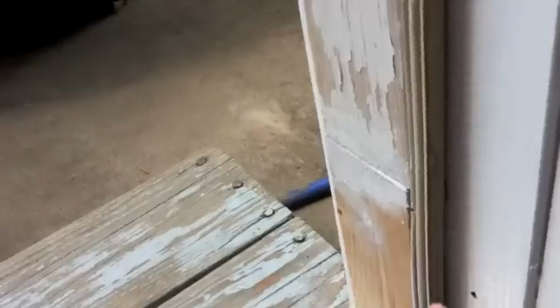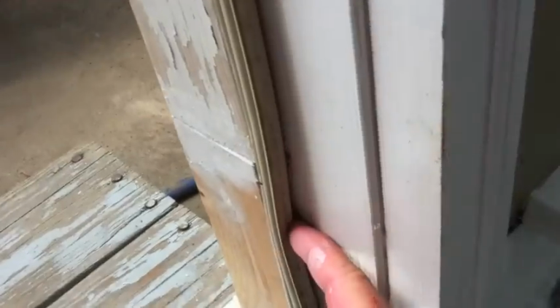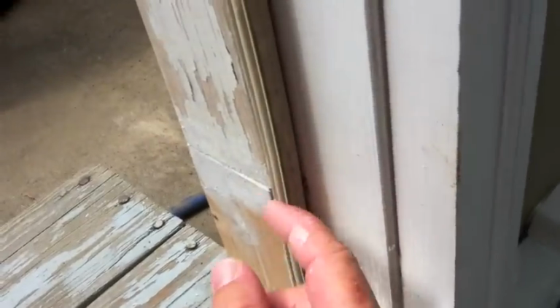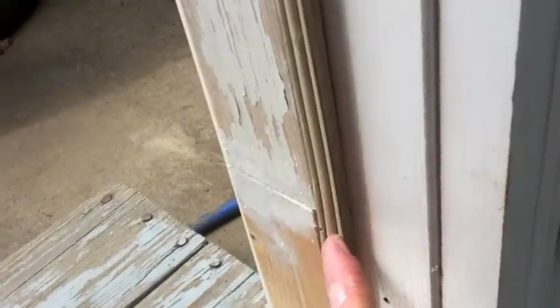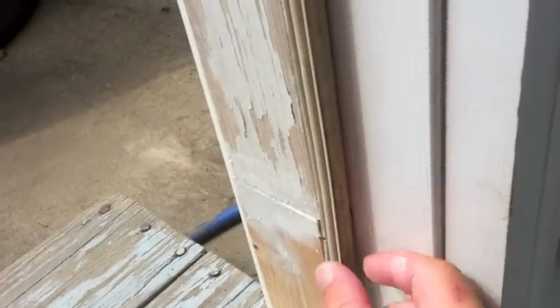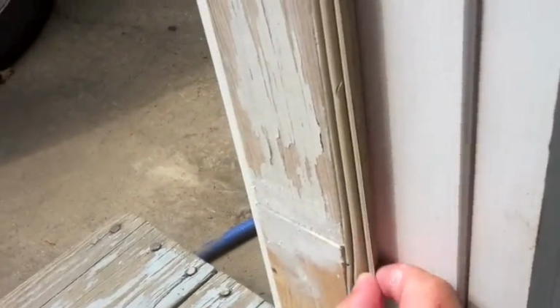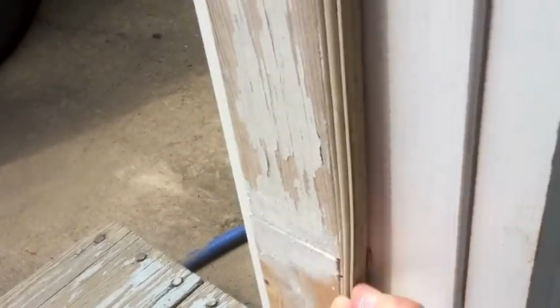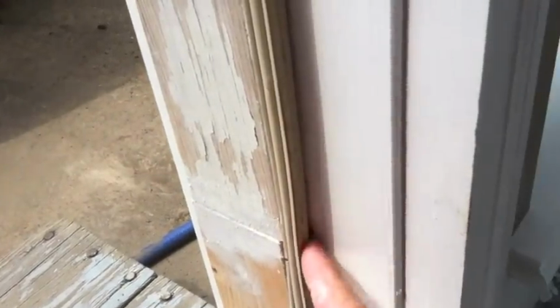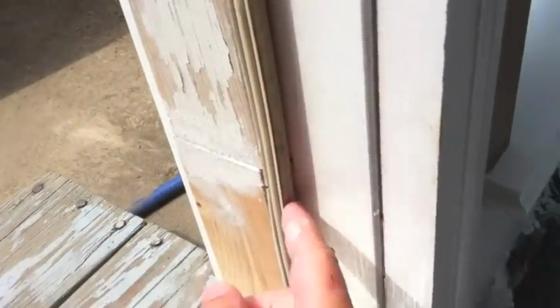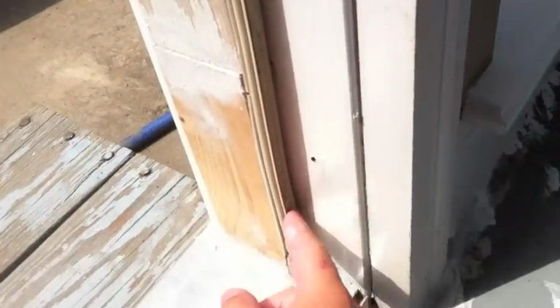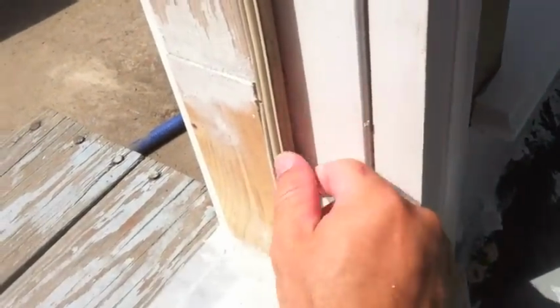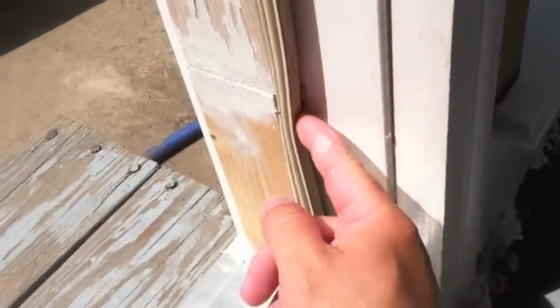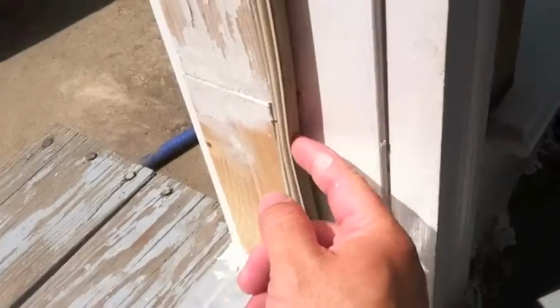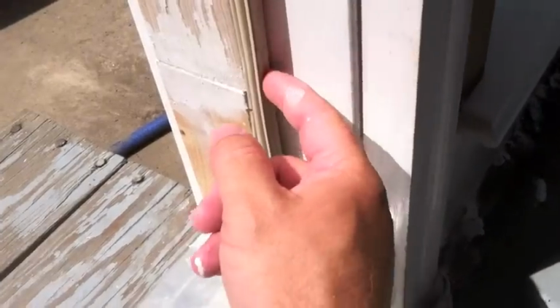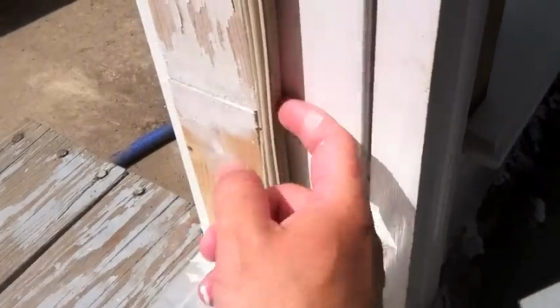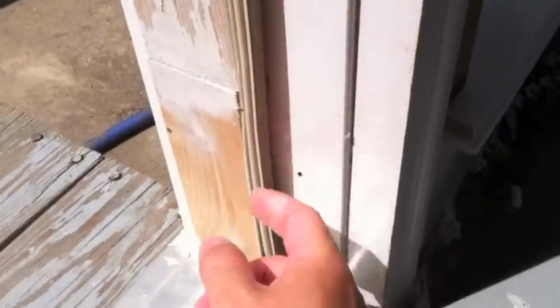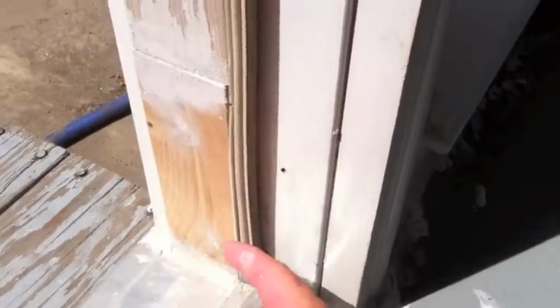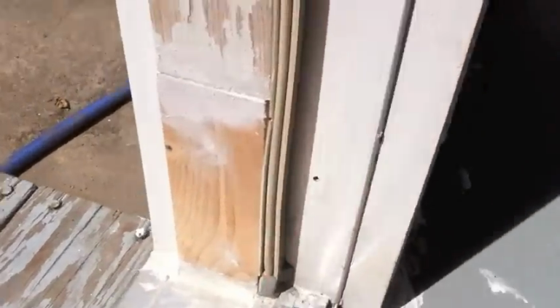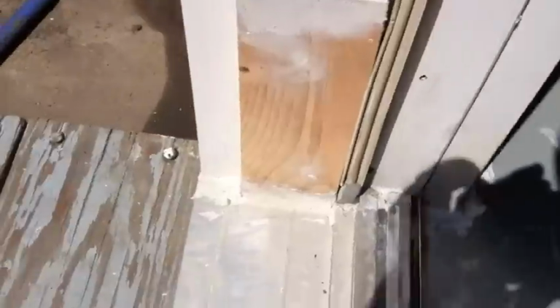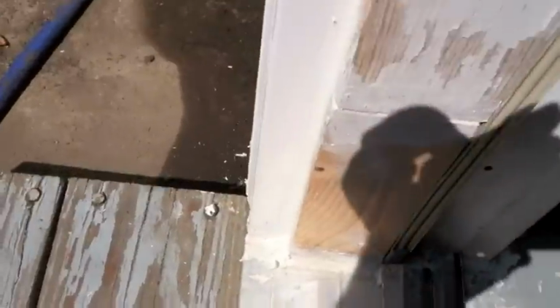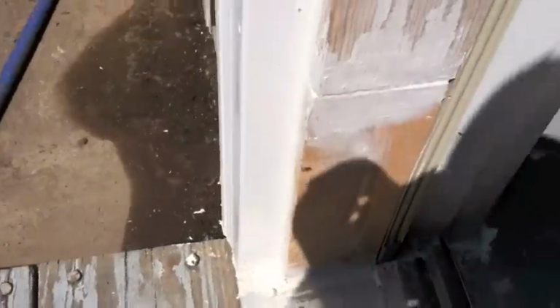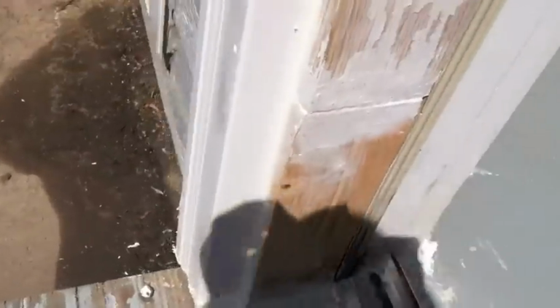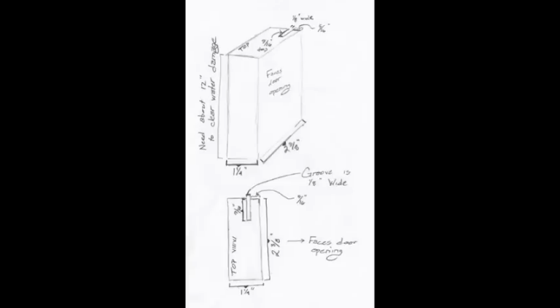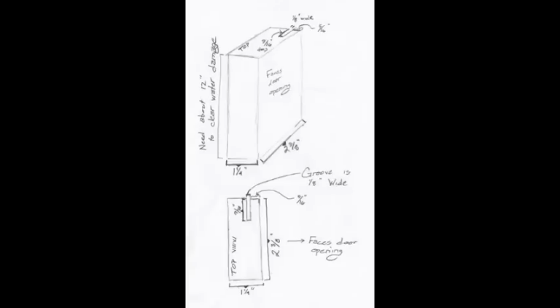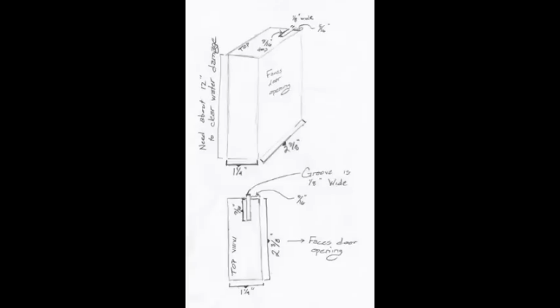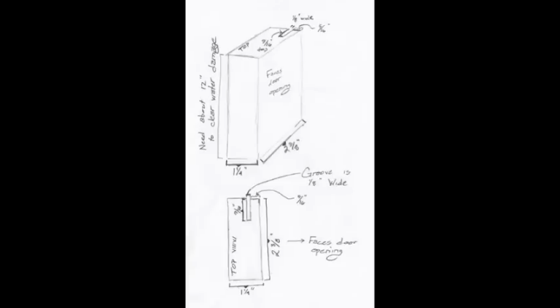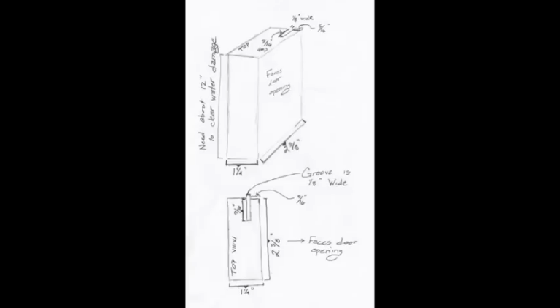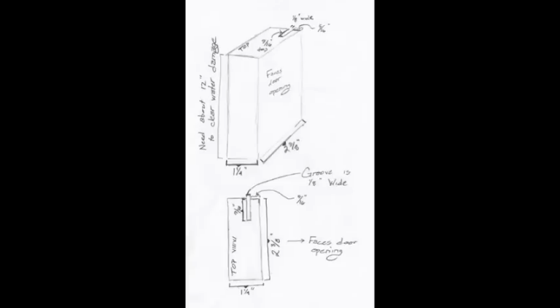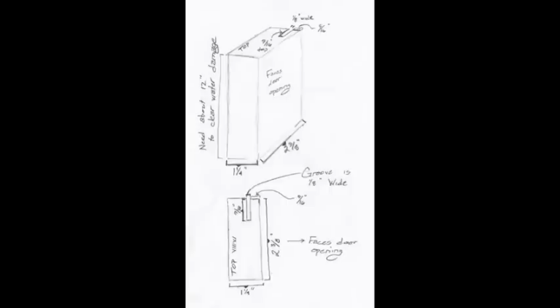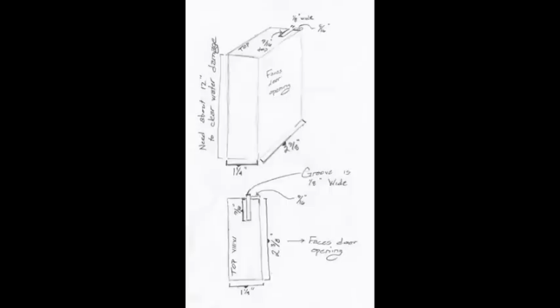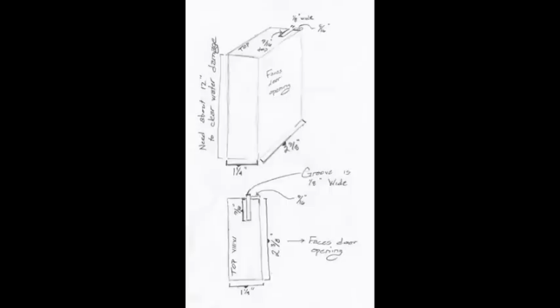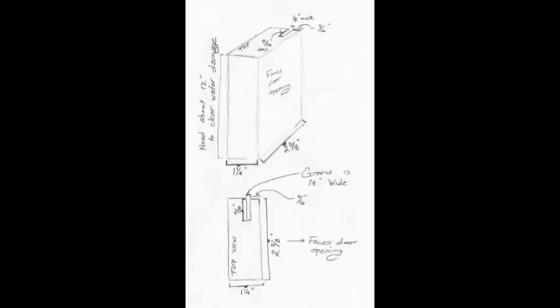There was a groove right here — I'm not going to pull this weatherproof seal out — but there's a groove that has a little tongue that fits into it to hold that. That's how we fixed it.